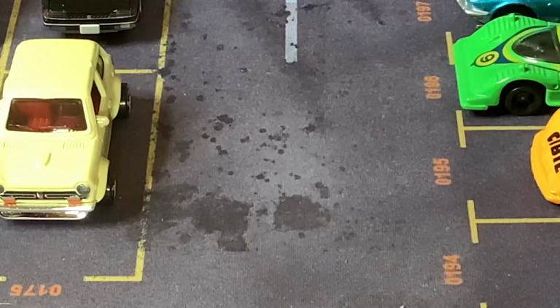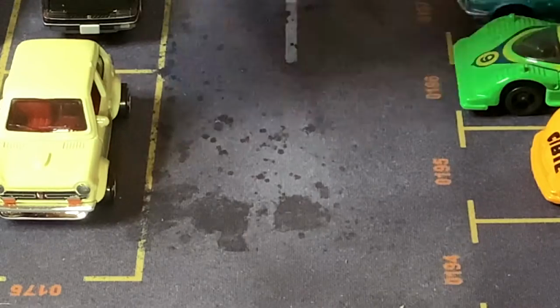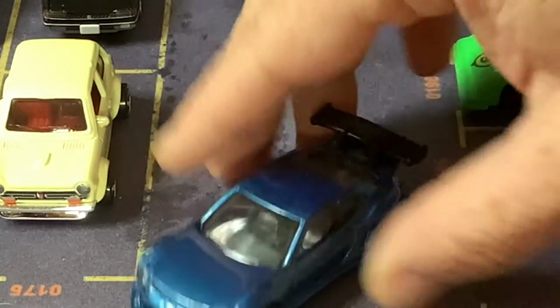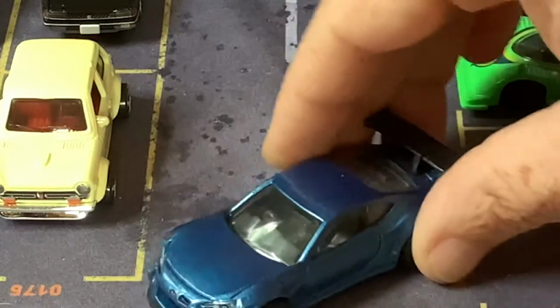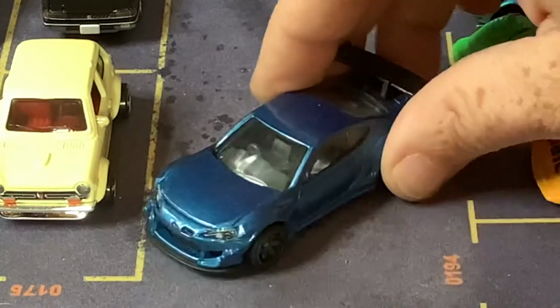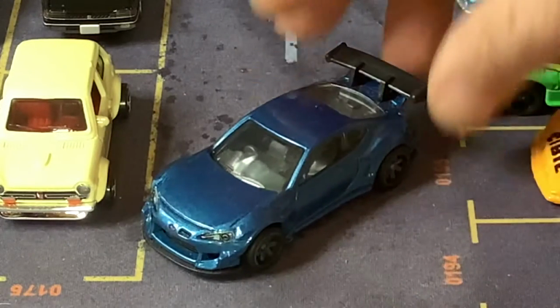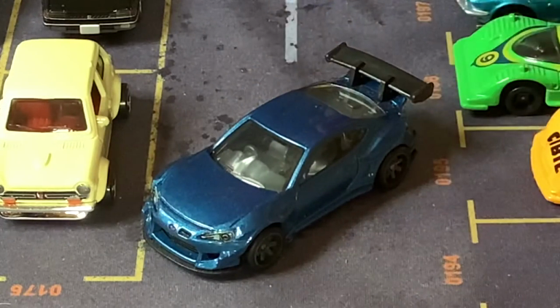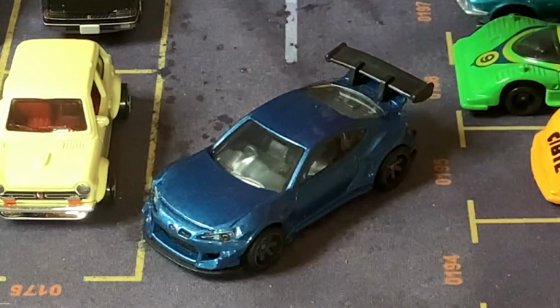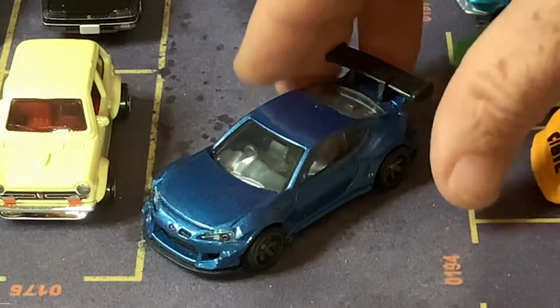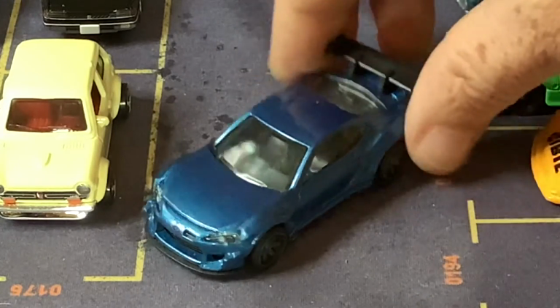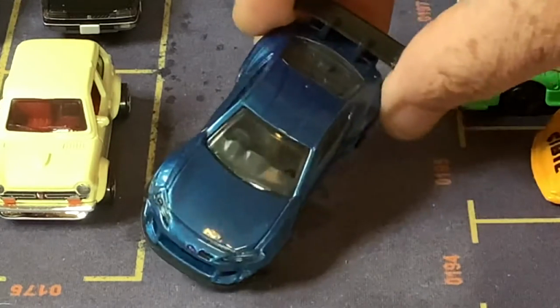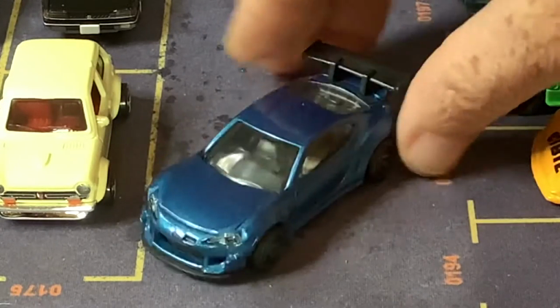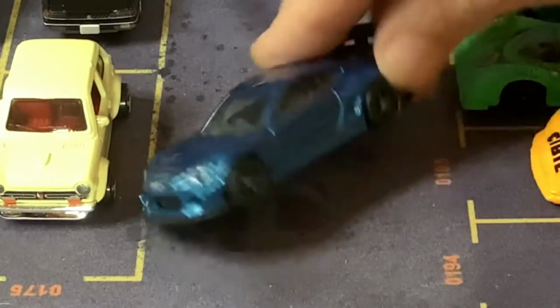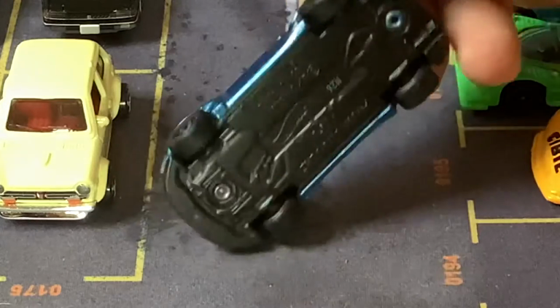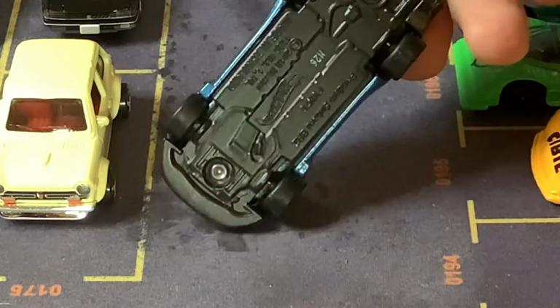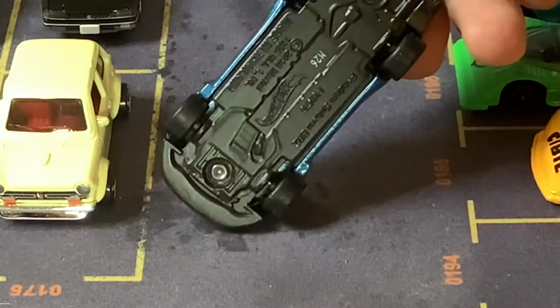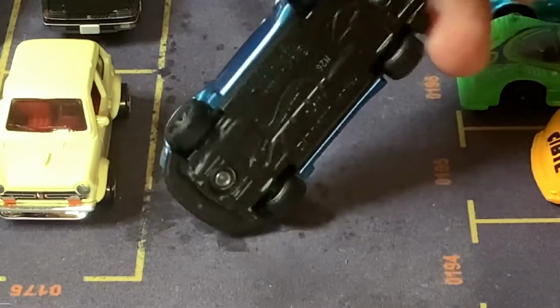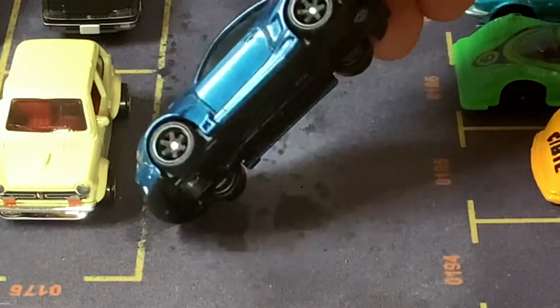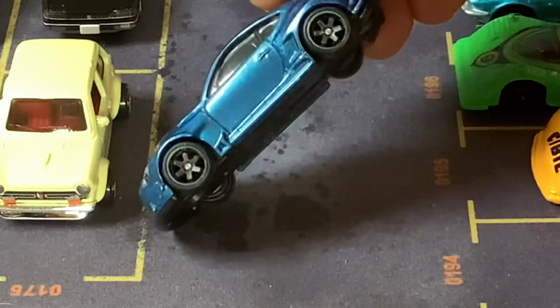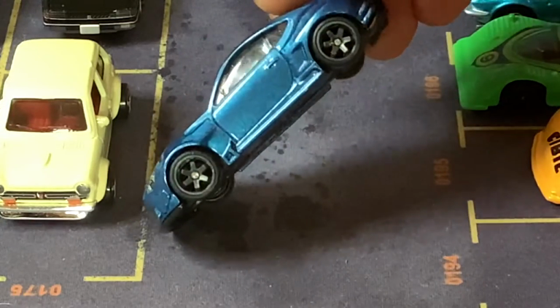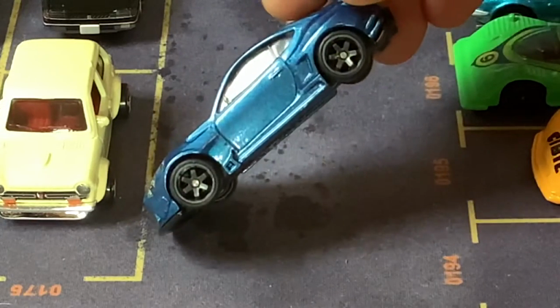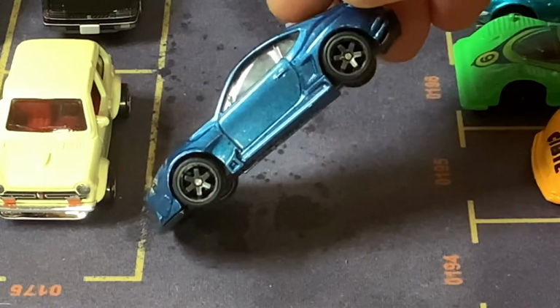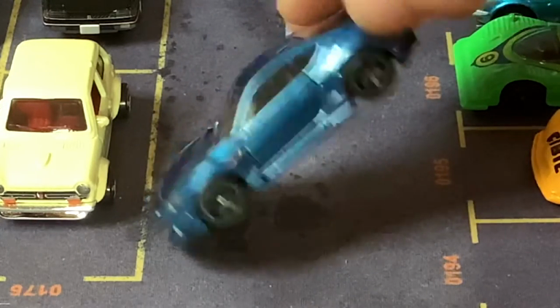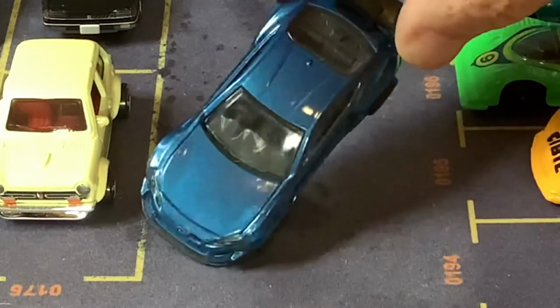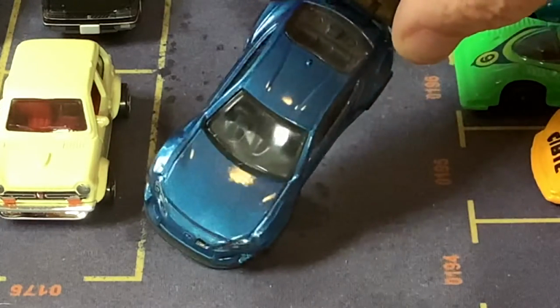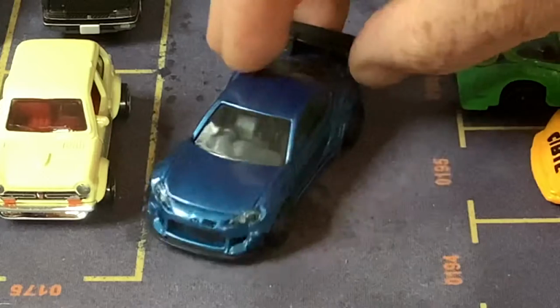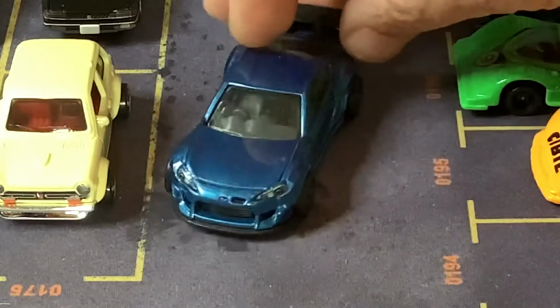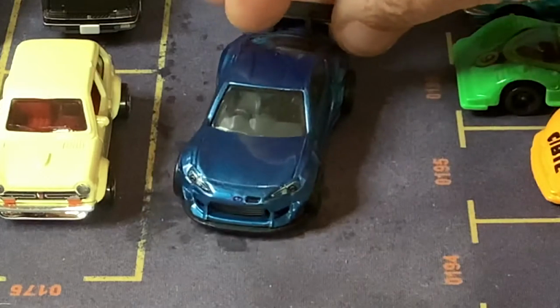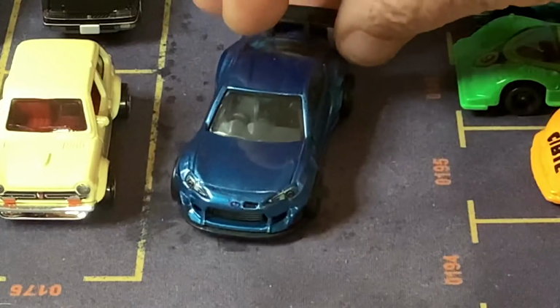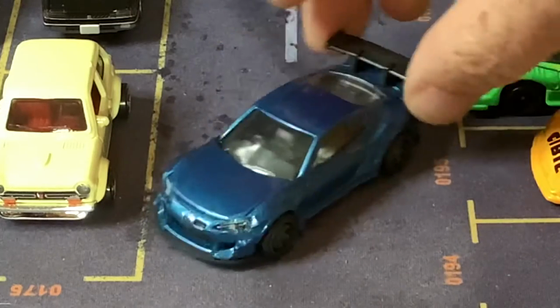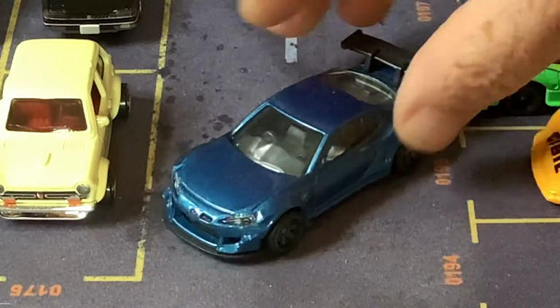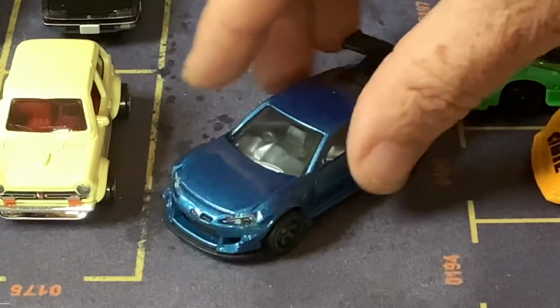This is a Subaru BRZ with a body kit and a big wing. This is a Hot Wheels model, just recent. Pretty cool car.